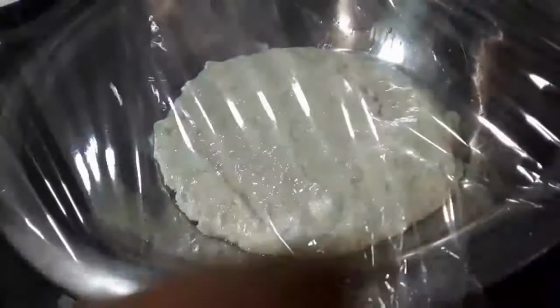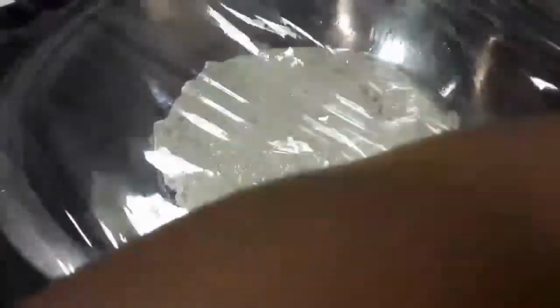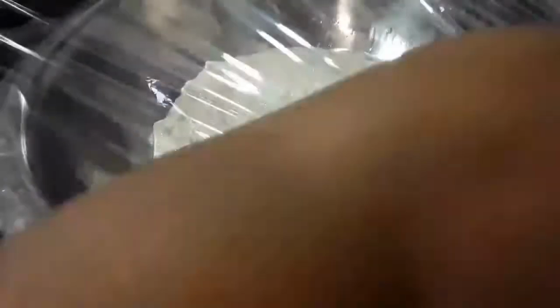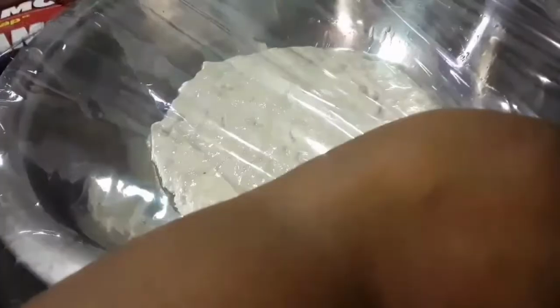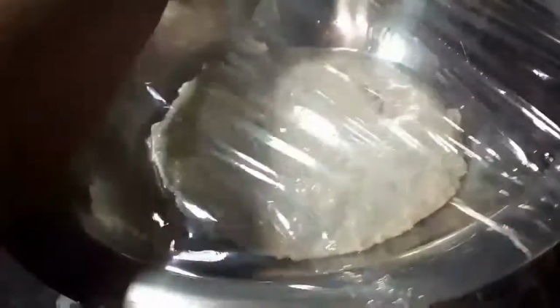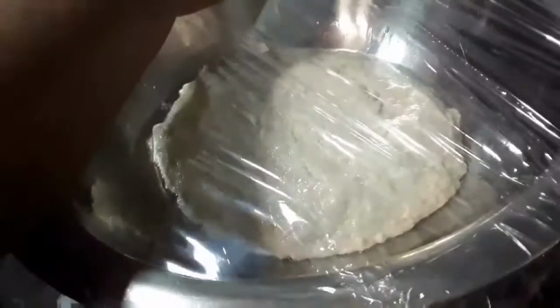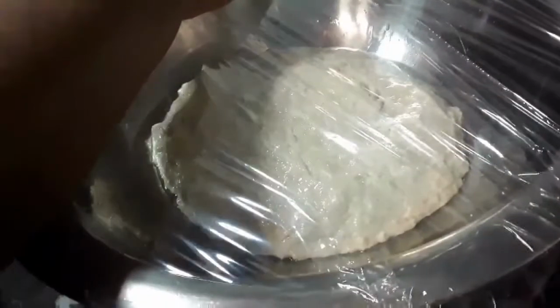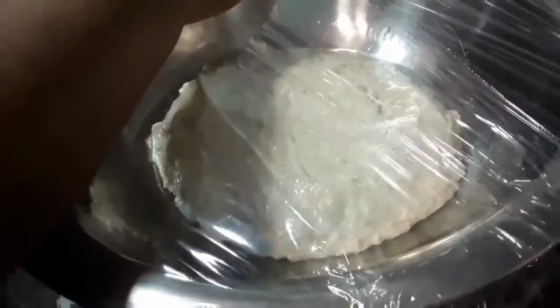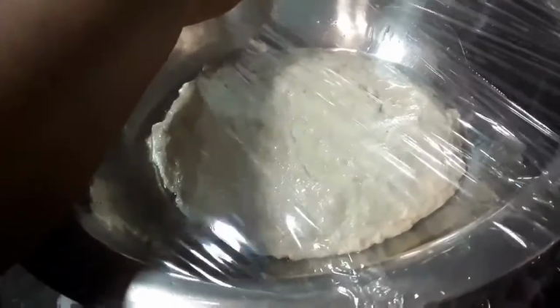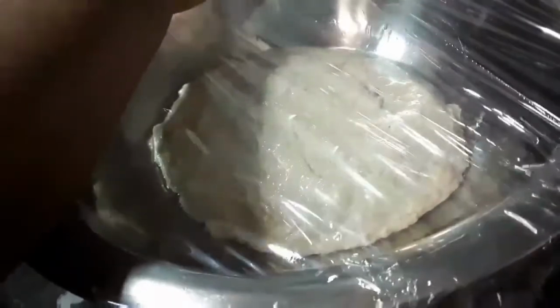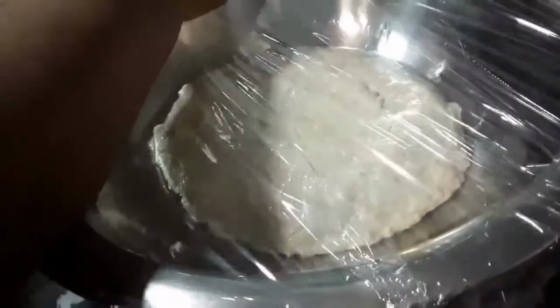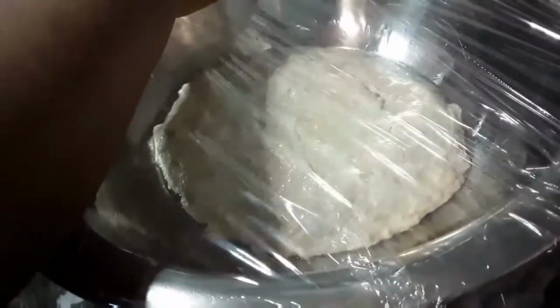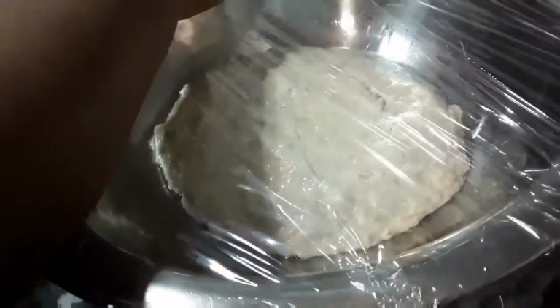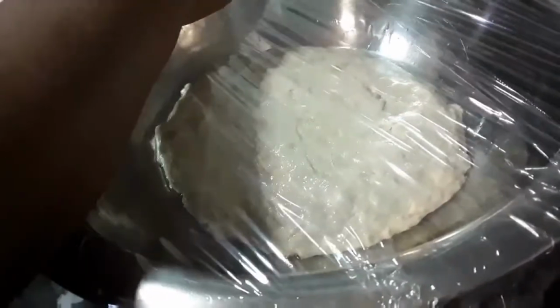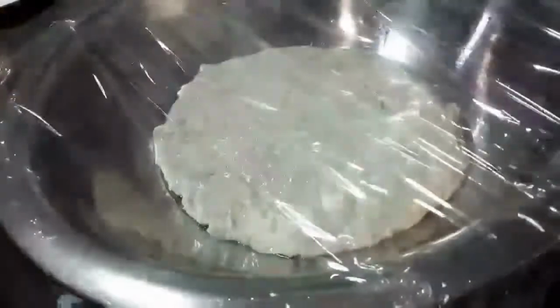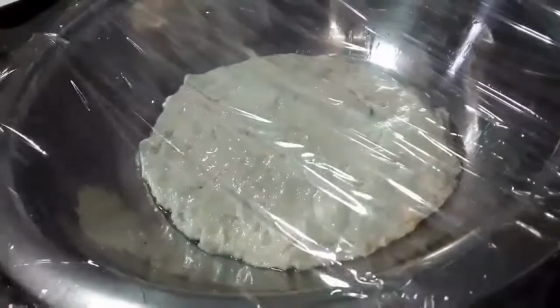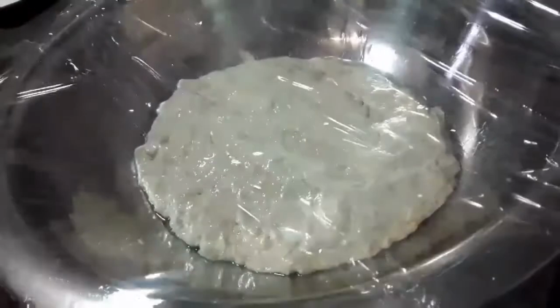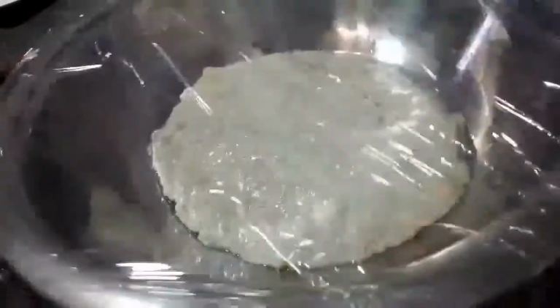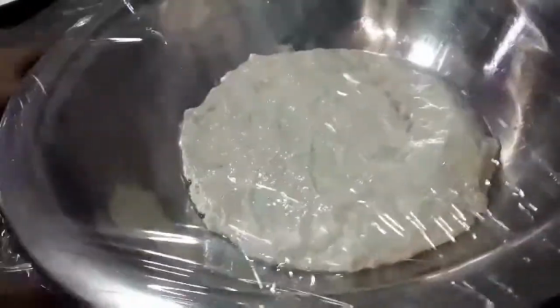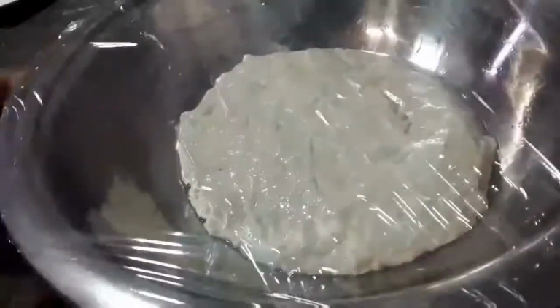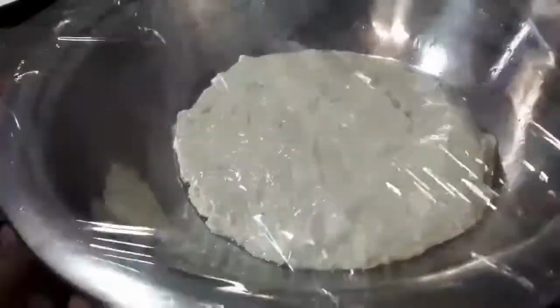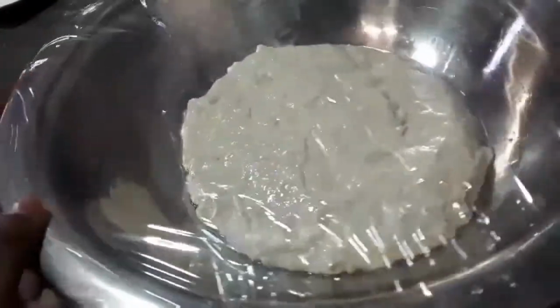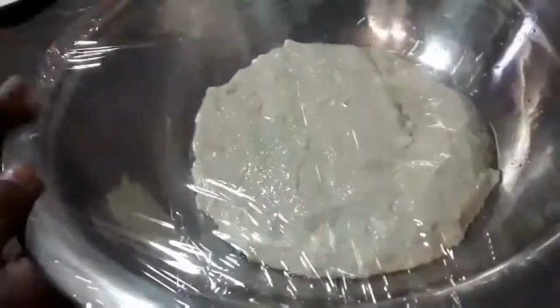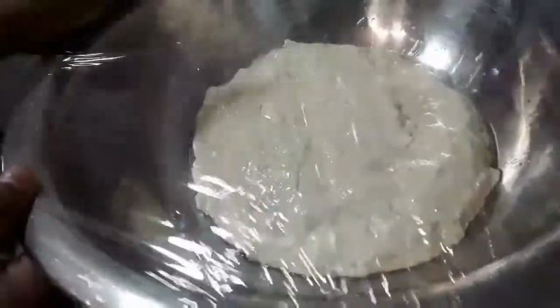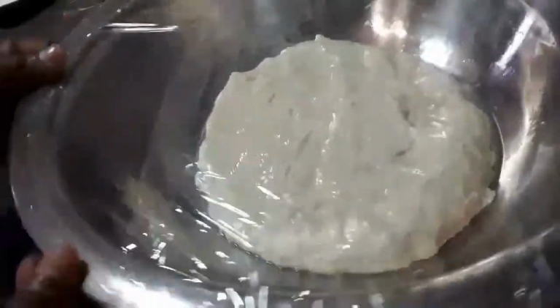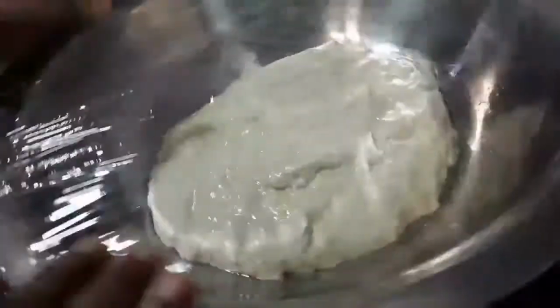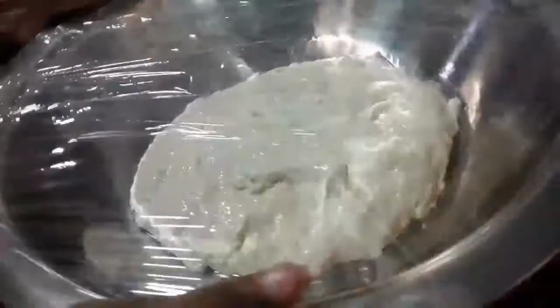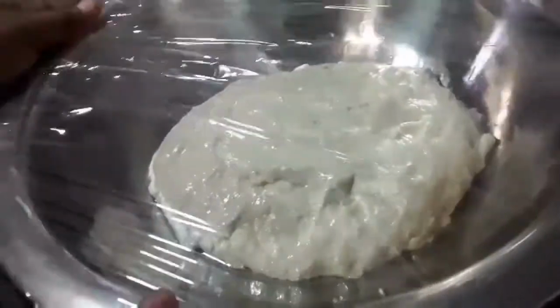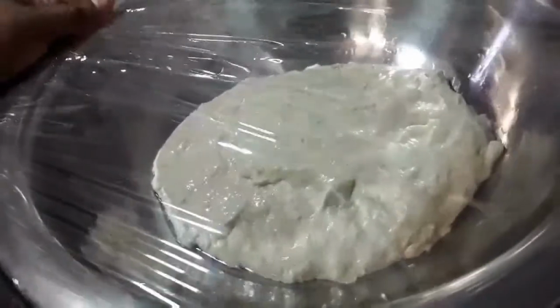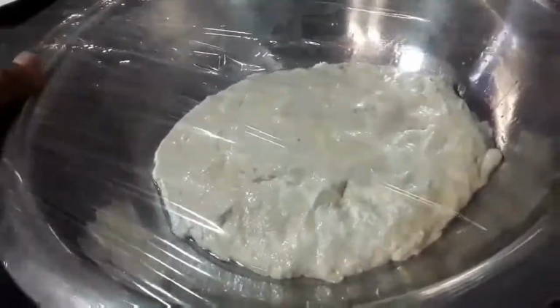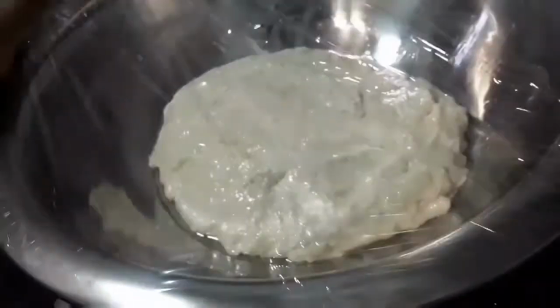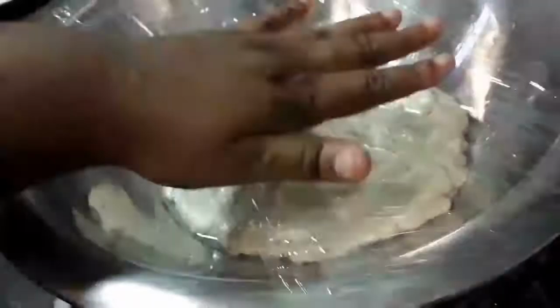You want to put this in a warm area. You can use your oven turning the light on — make sure that the stove is off. The light will be enough heat to help the gluten to activate.